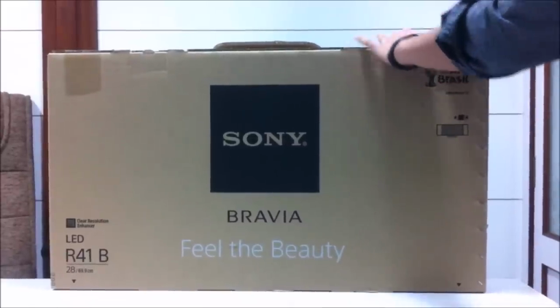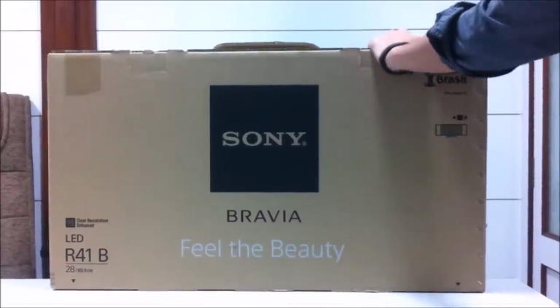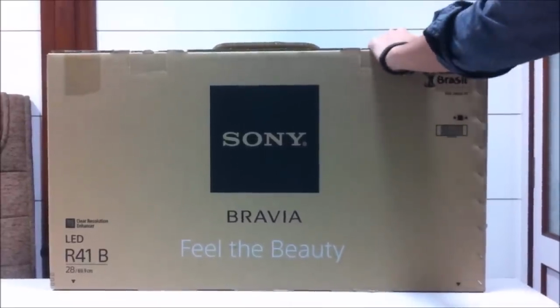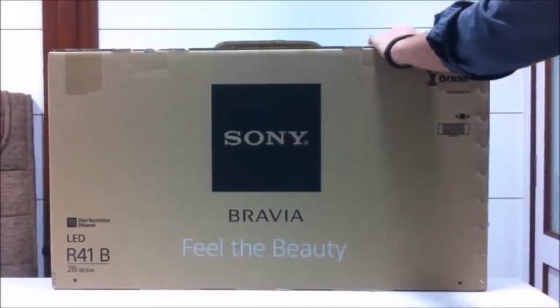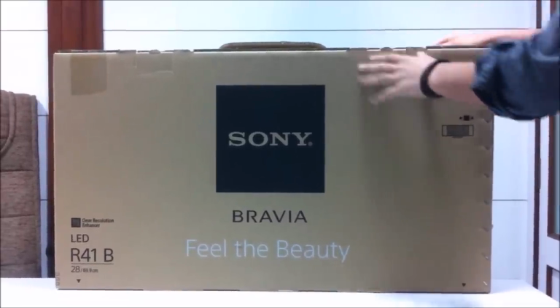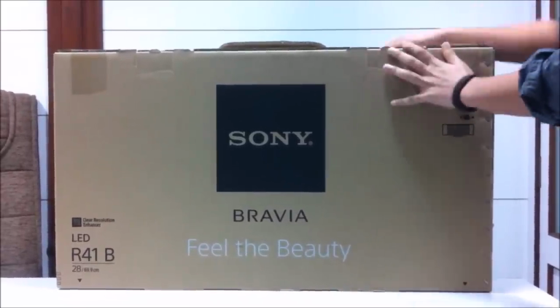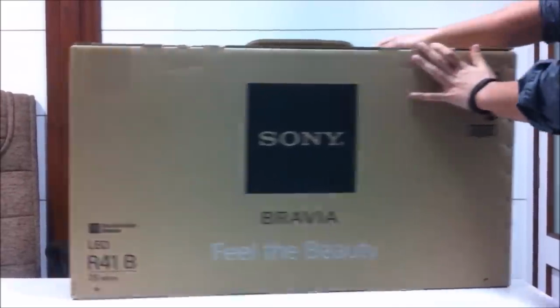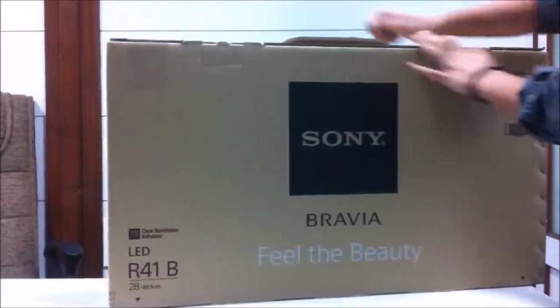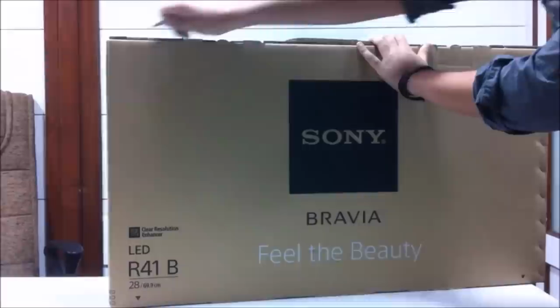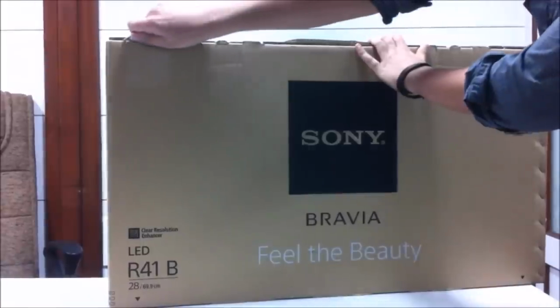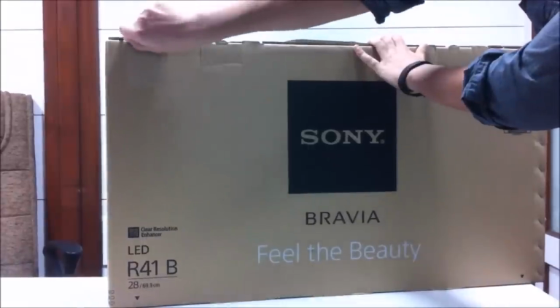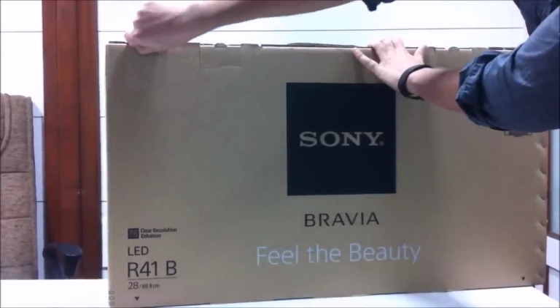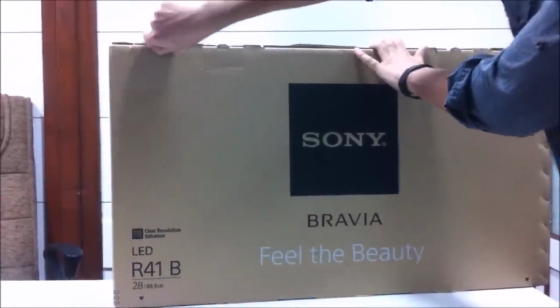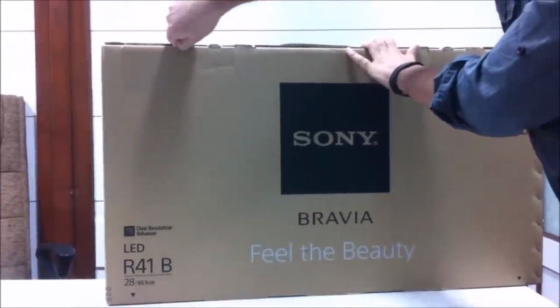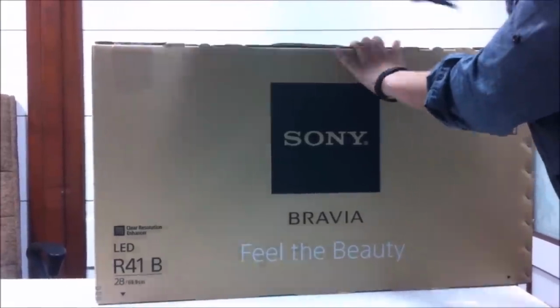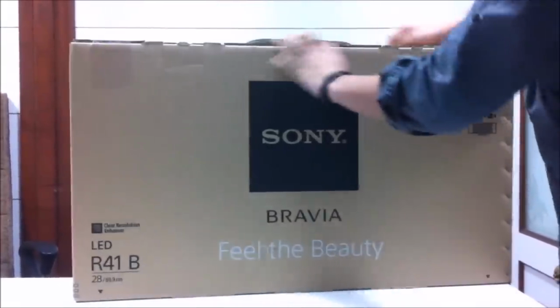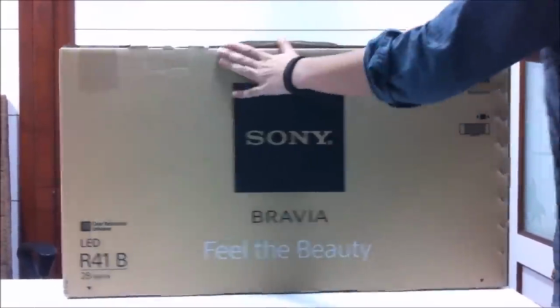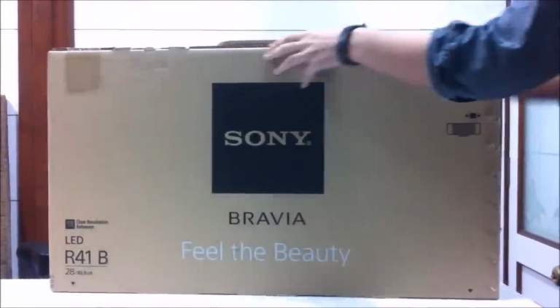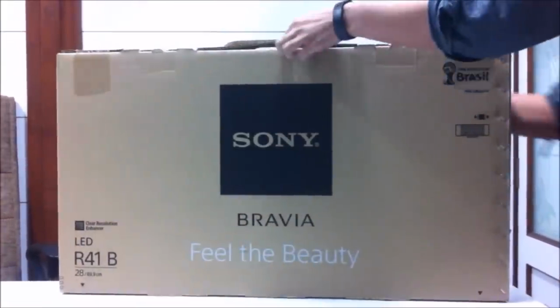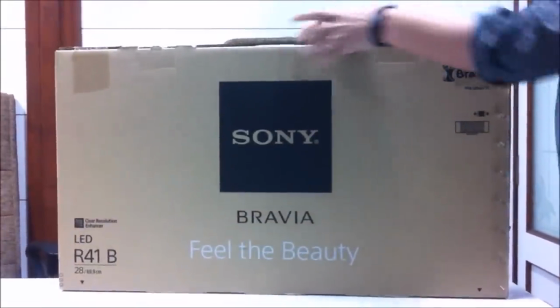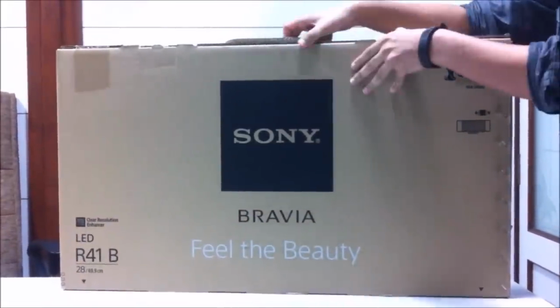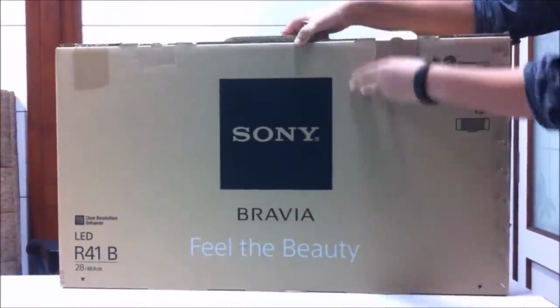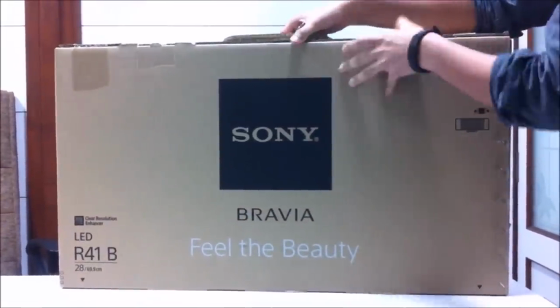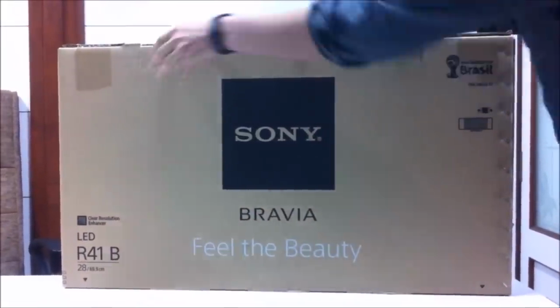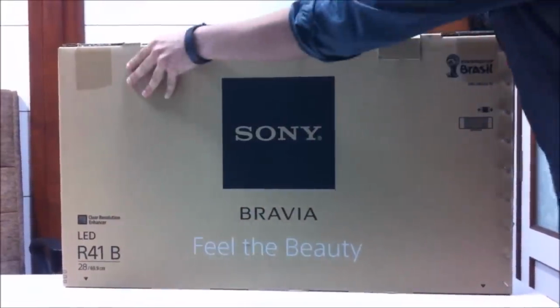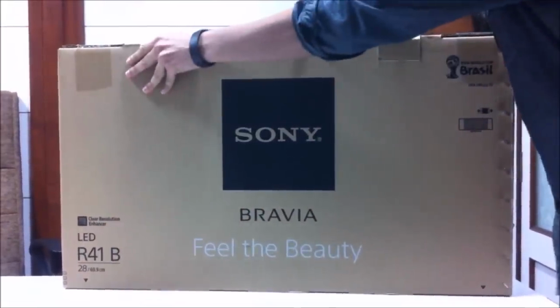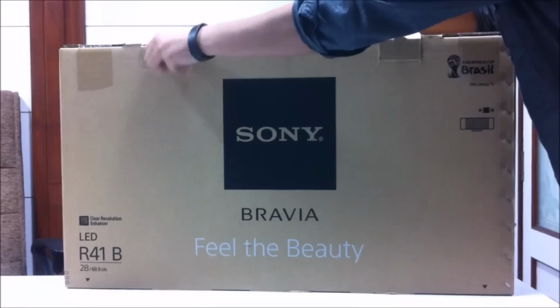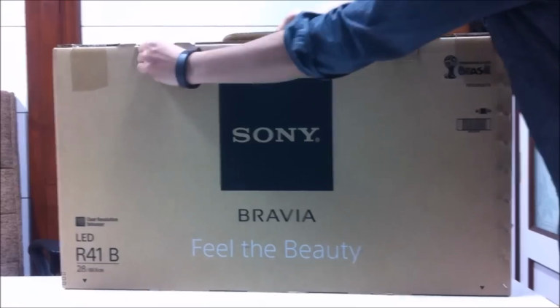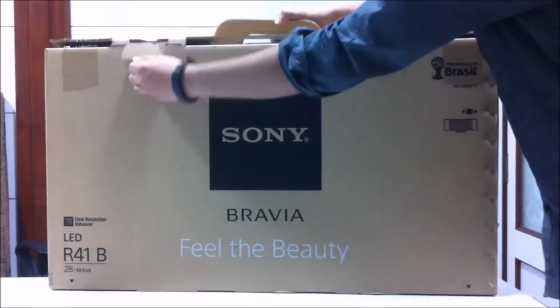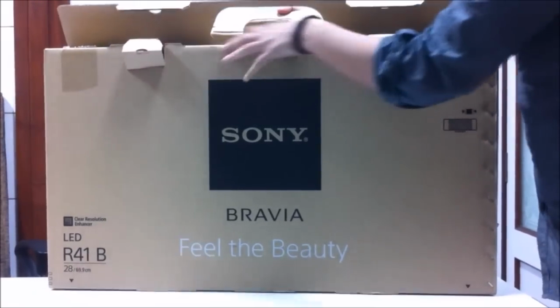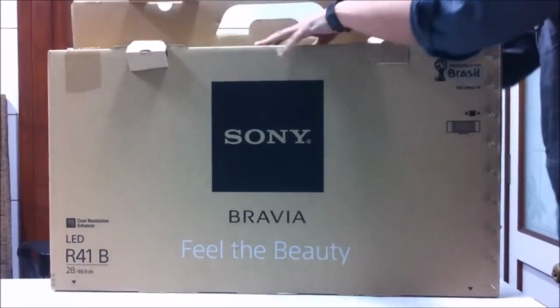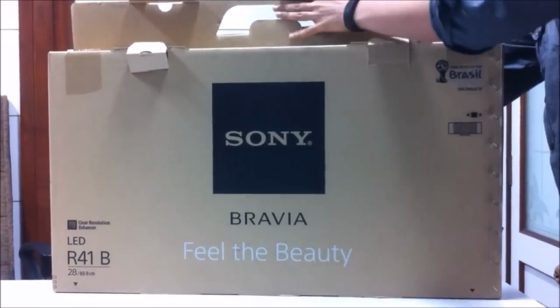The specs for this TV will be in the description, so make sure to check it out. Let me show you what you get inside this TV.